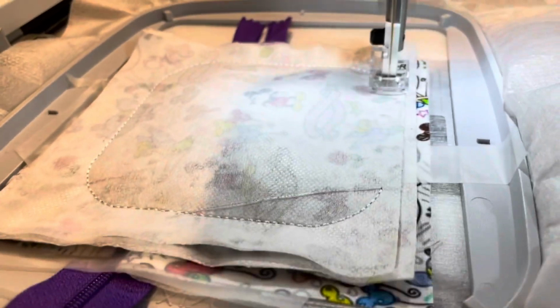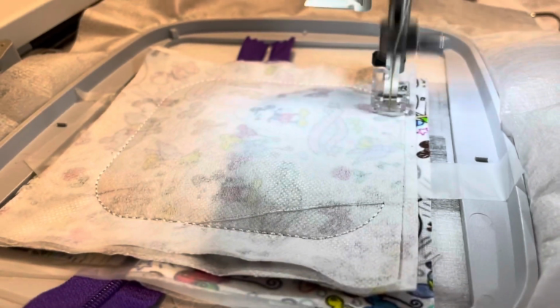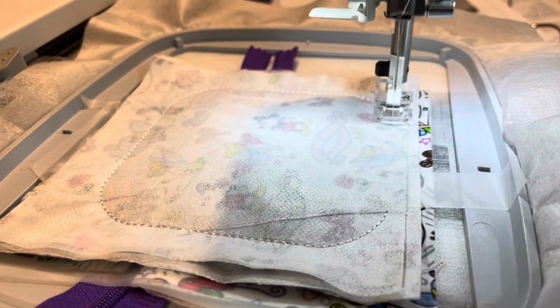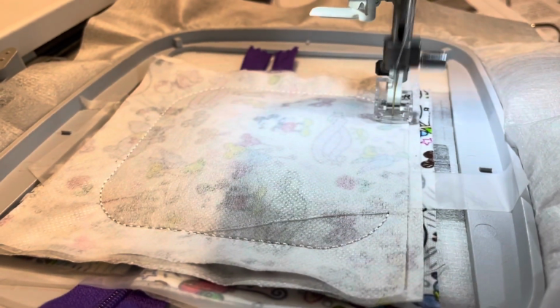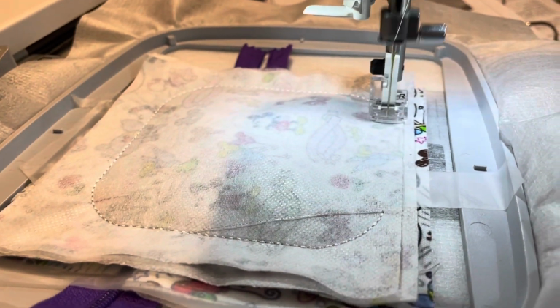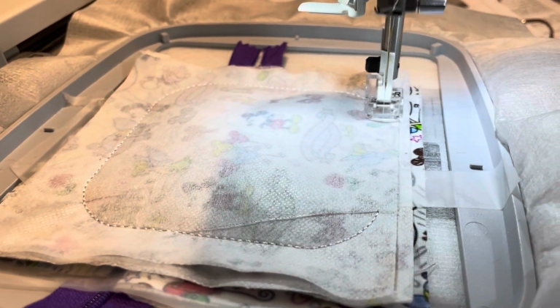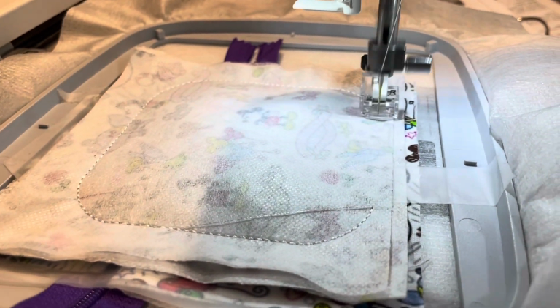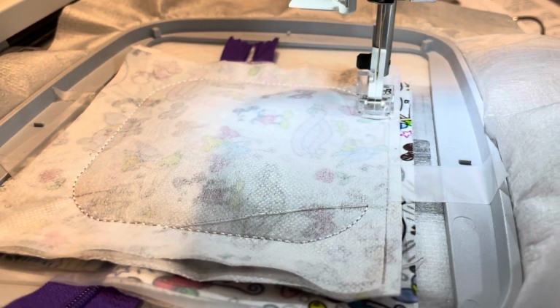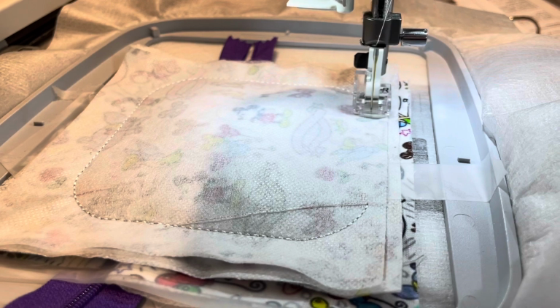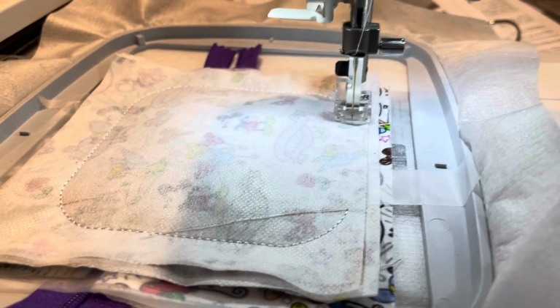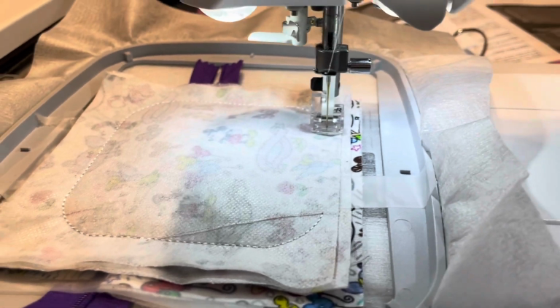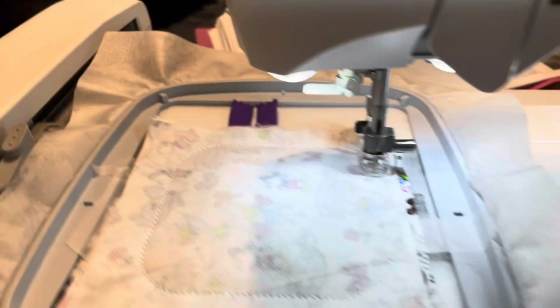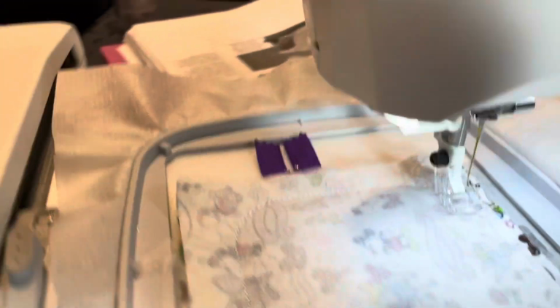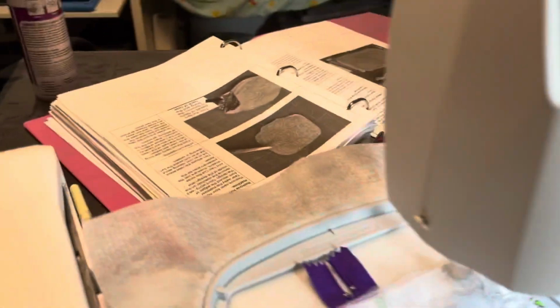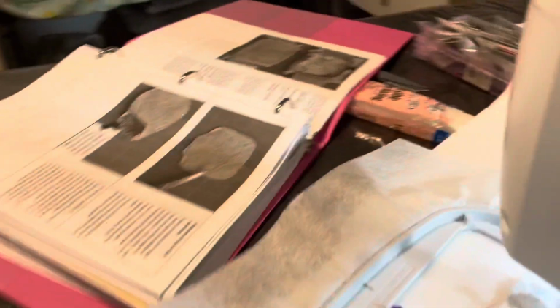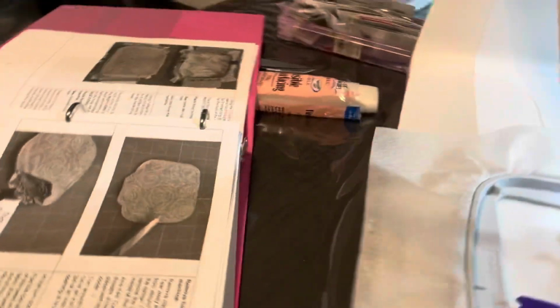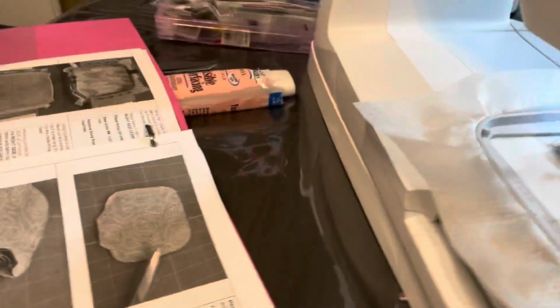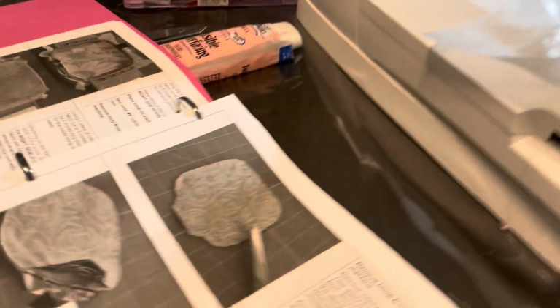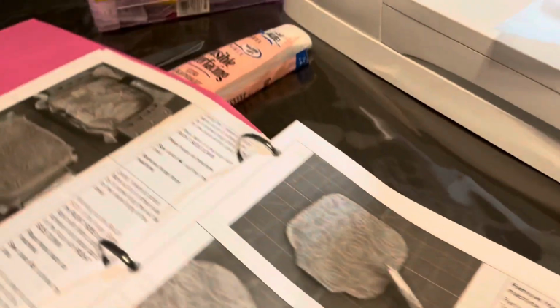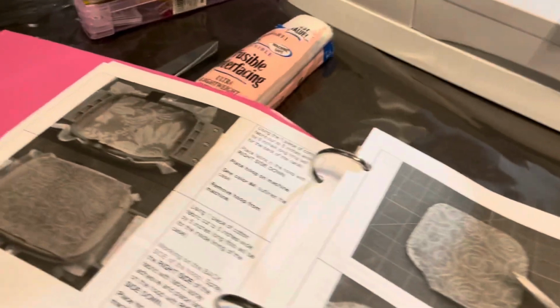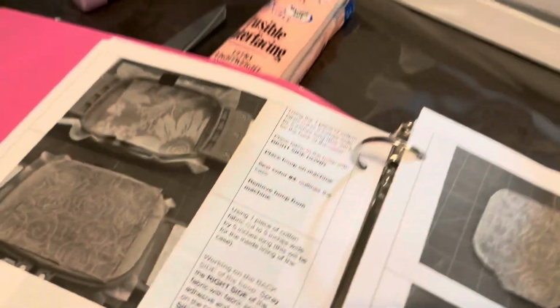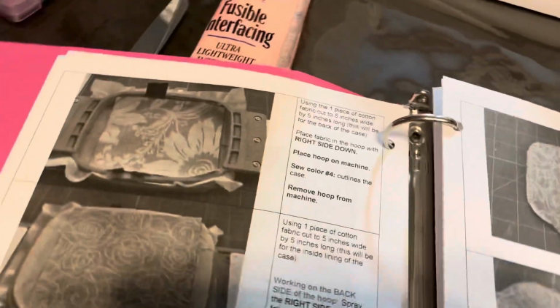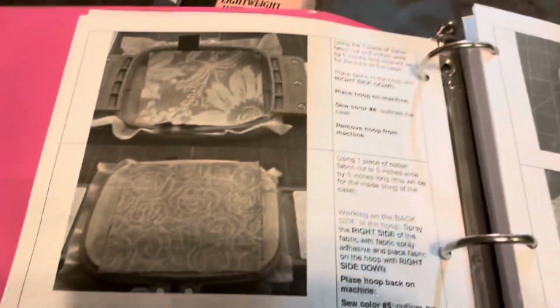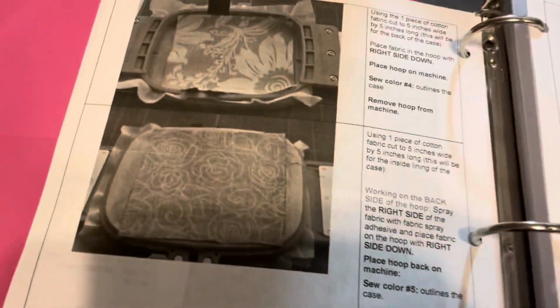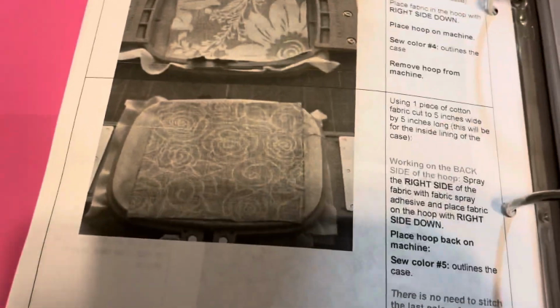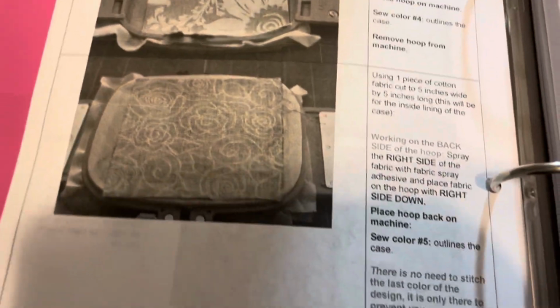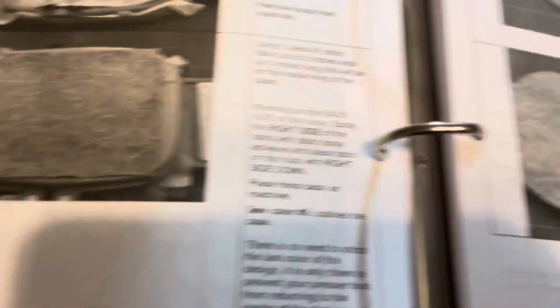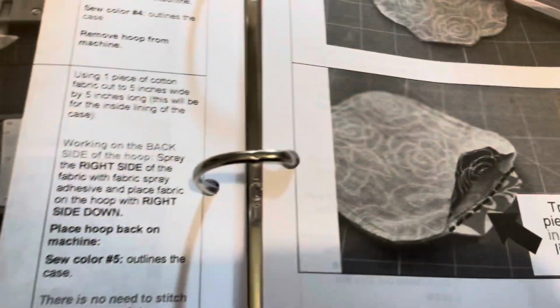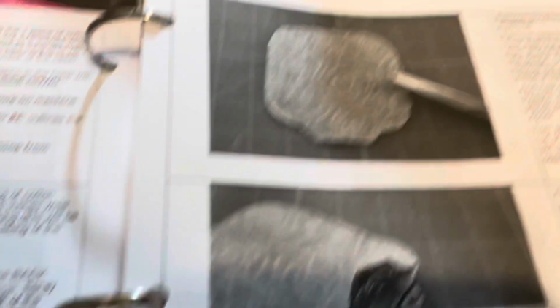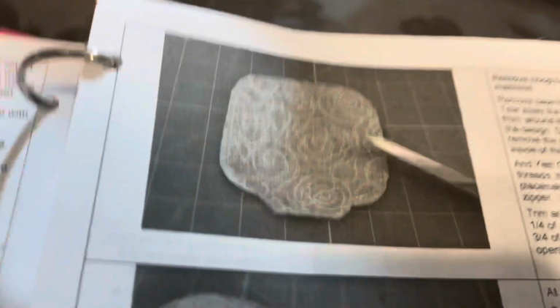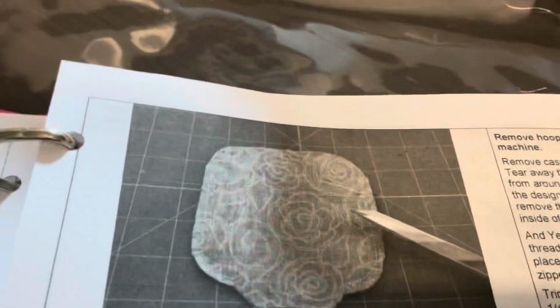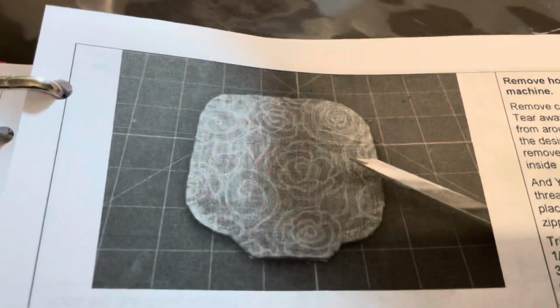Here we see it is stitching all the way around, and it will stop so that we can flip it around and turn it inside out. Going back to the instructions, you want to make sure you're following all of them.